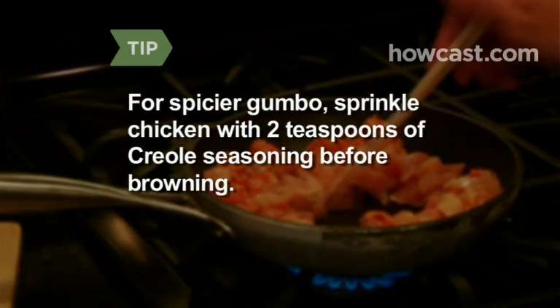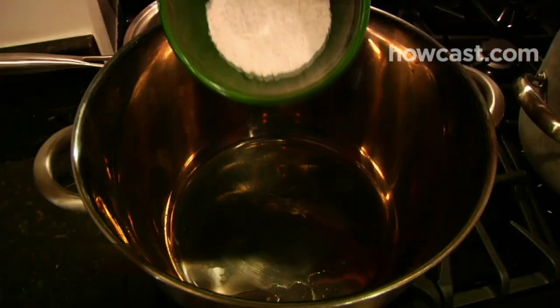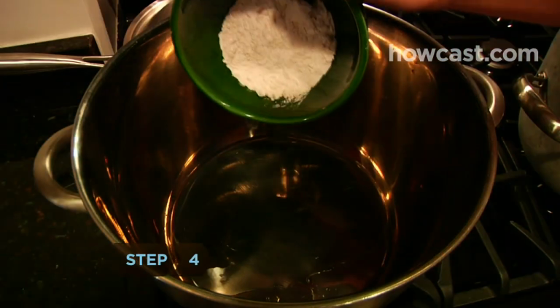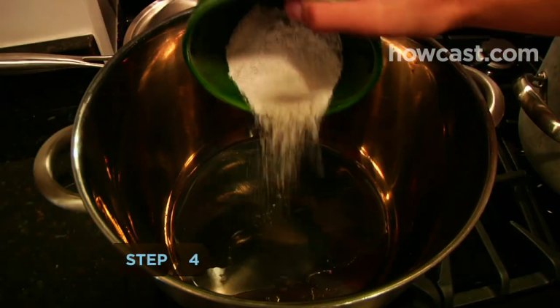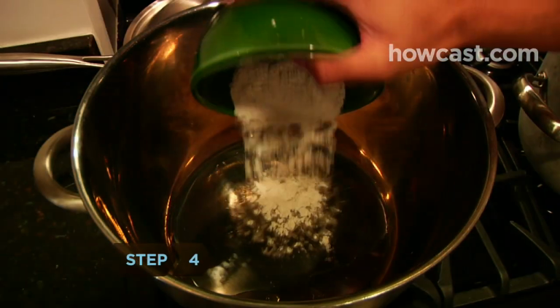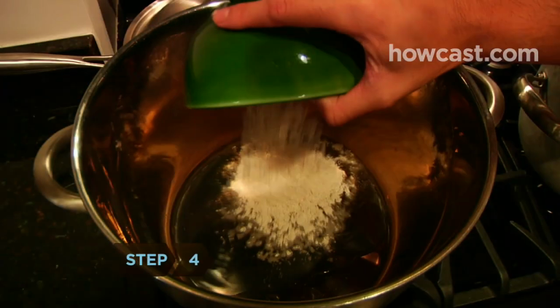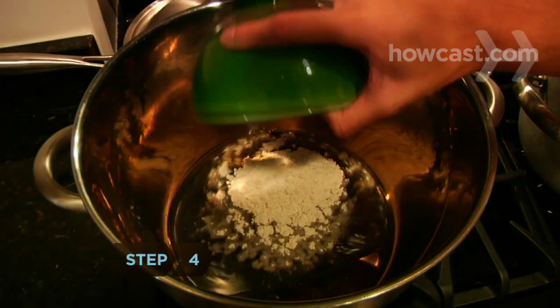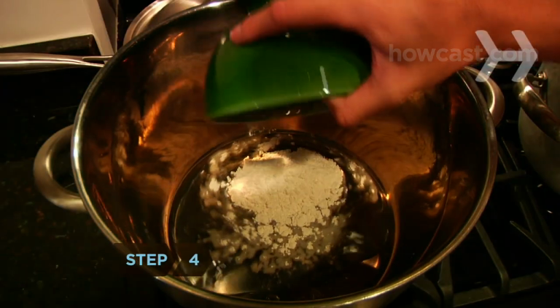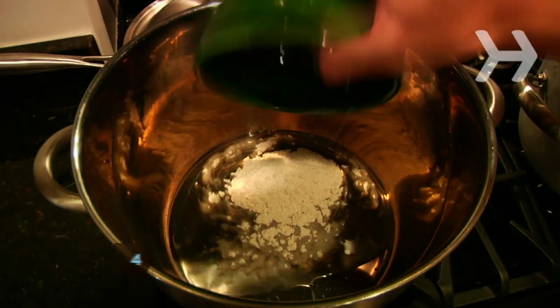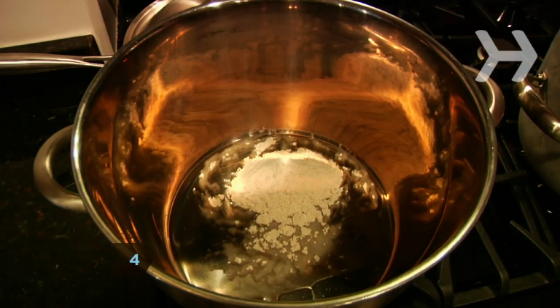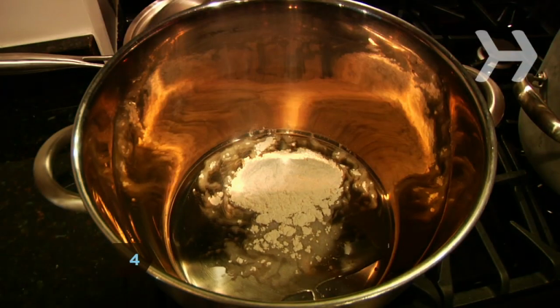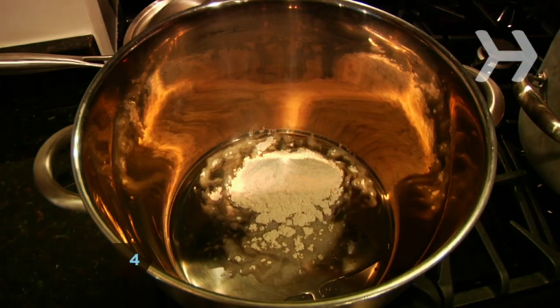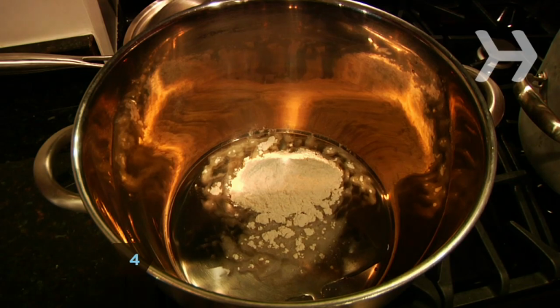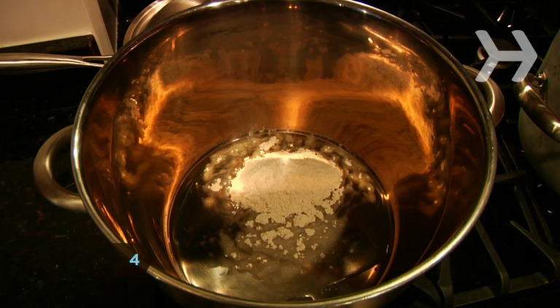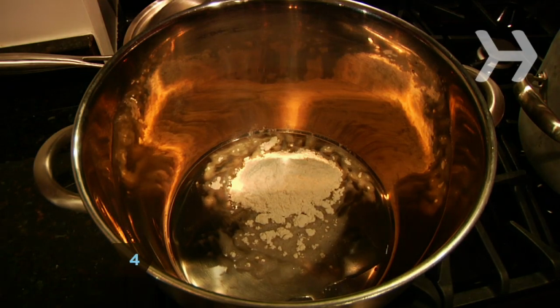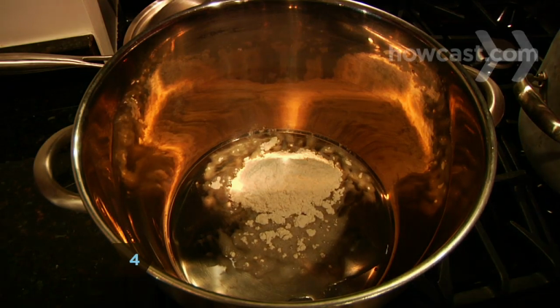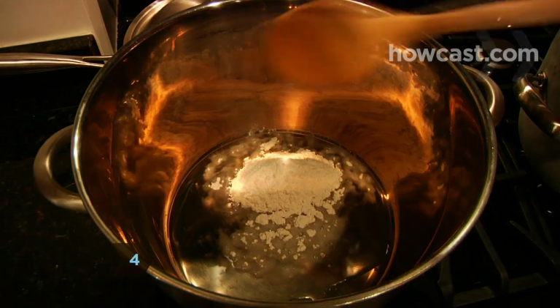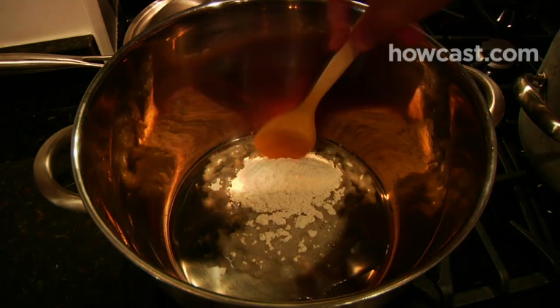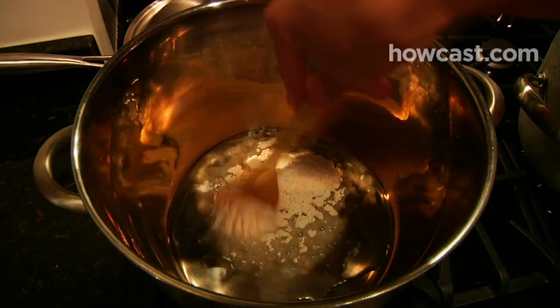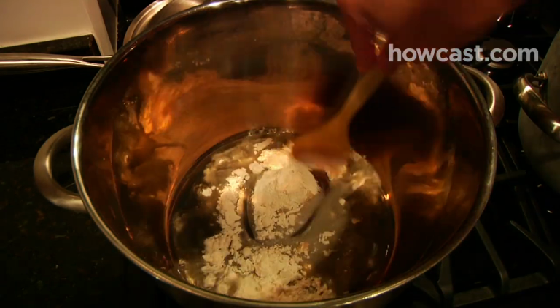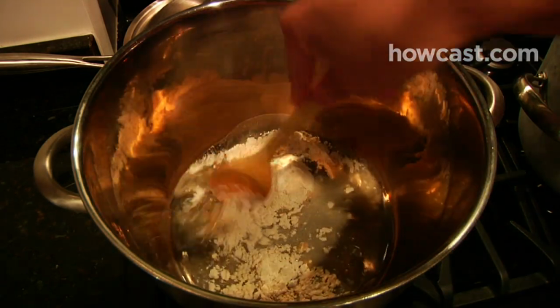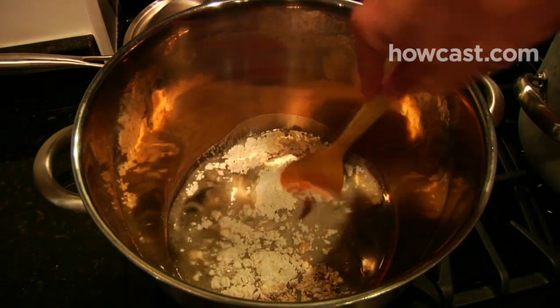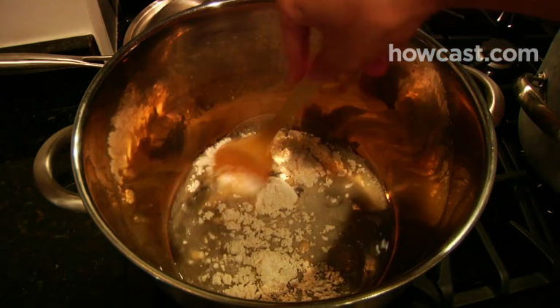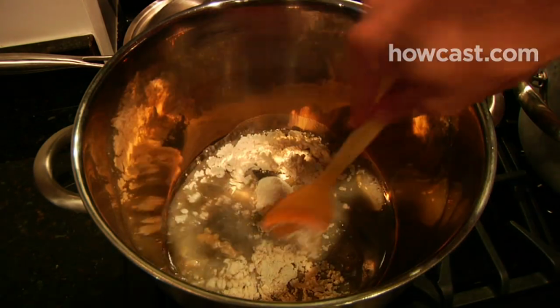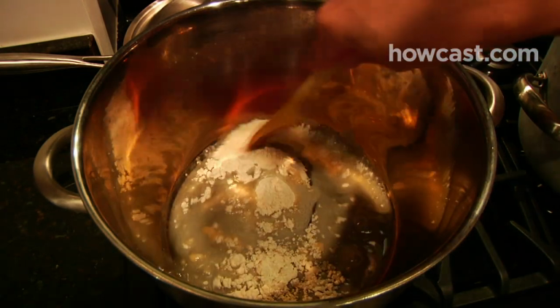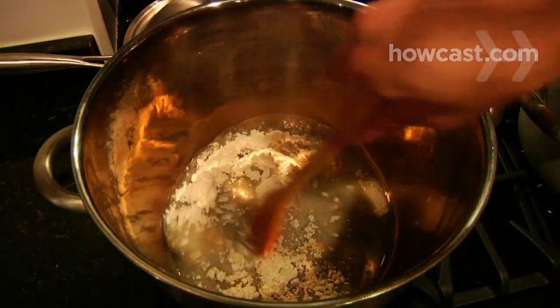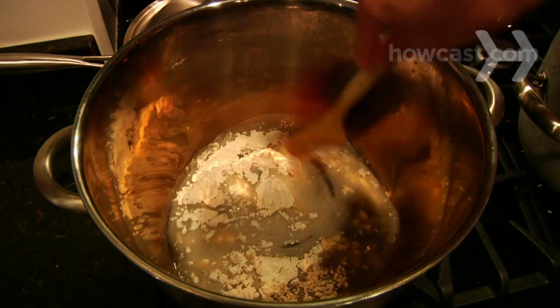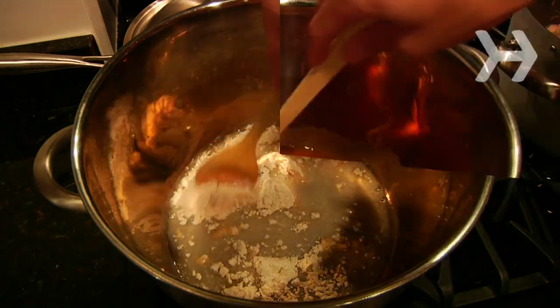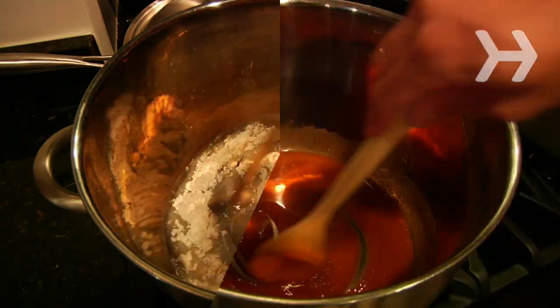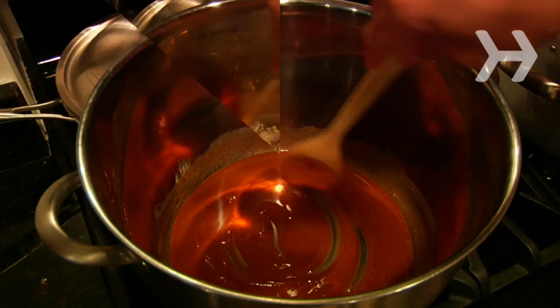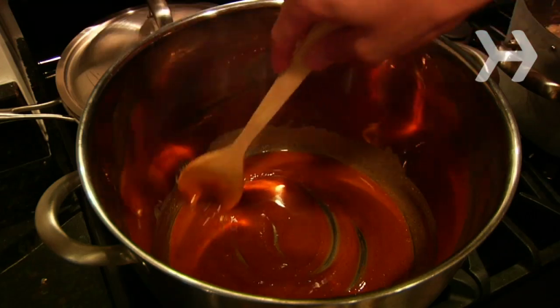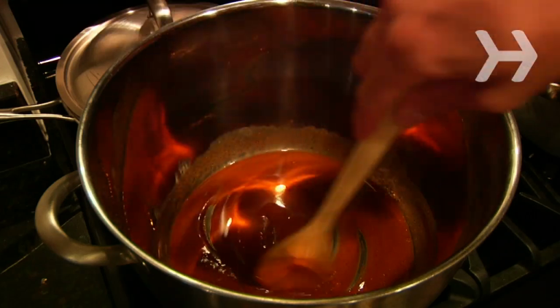Step 4. Make a roux. In a large soup pot, add the flour to a half a cup of heated oil. Cook over low heat, stirring until the flour turns a rich peanut butter color.